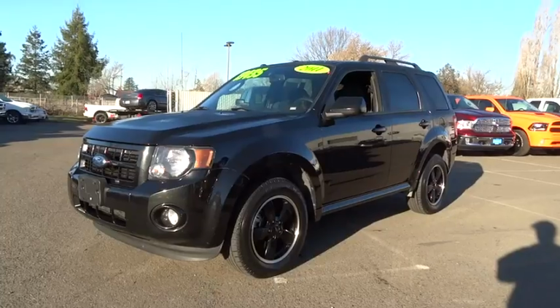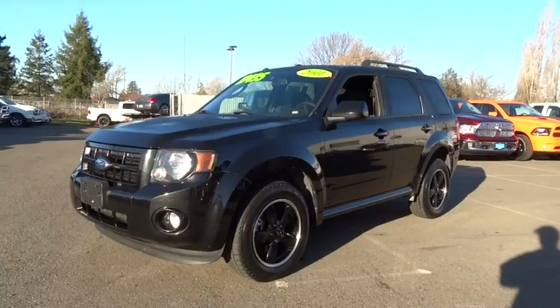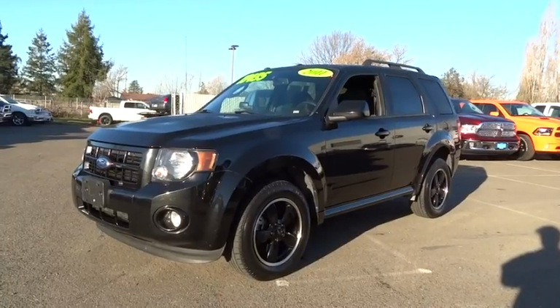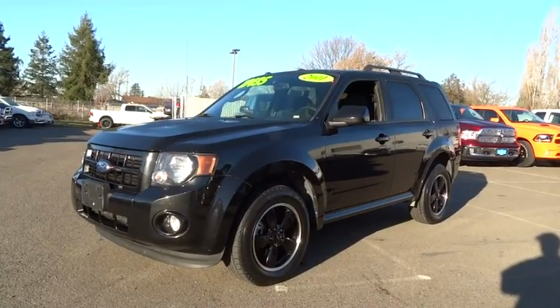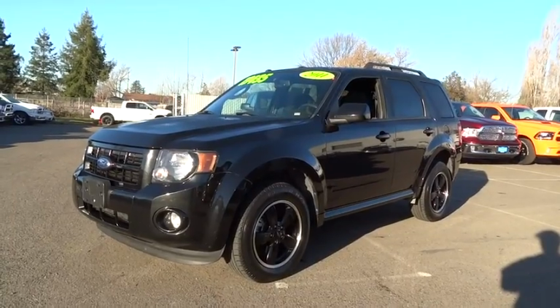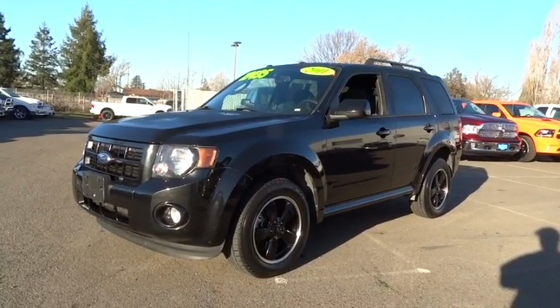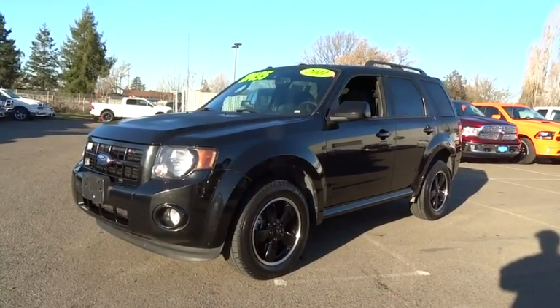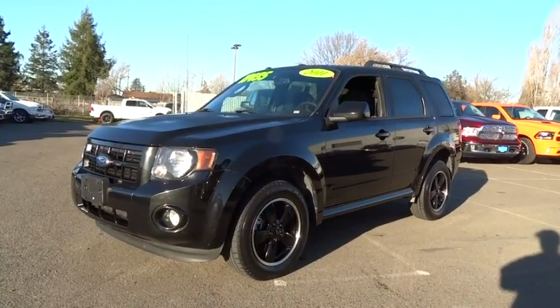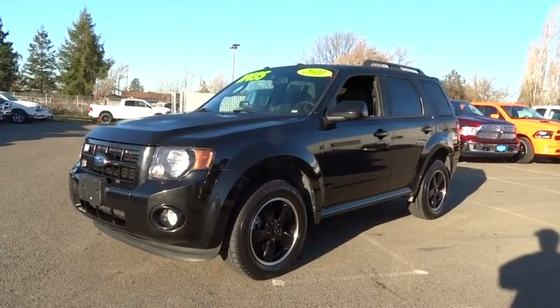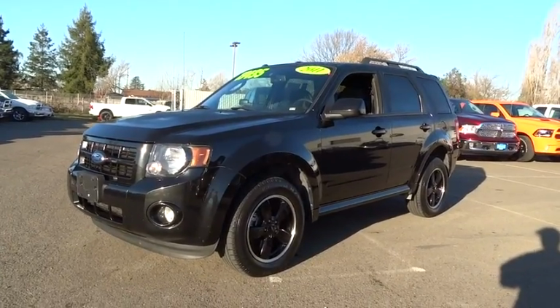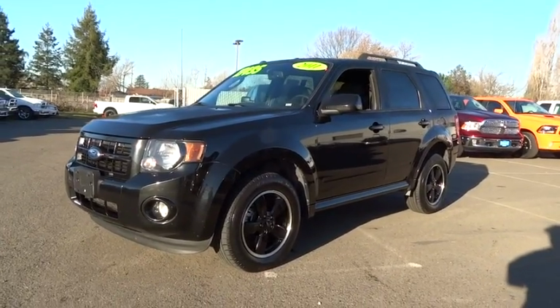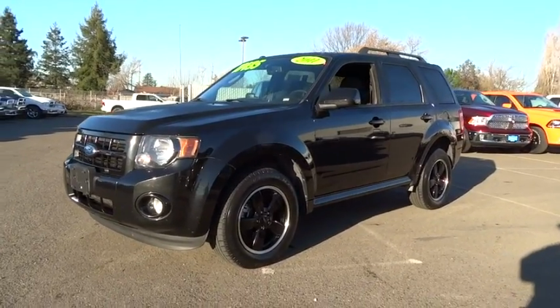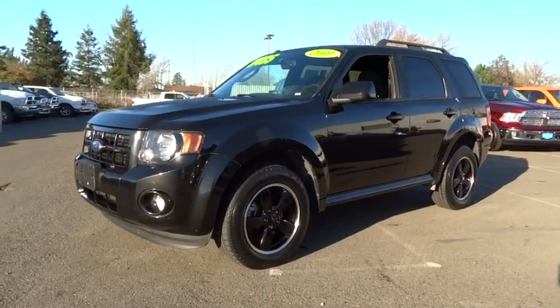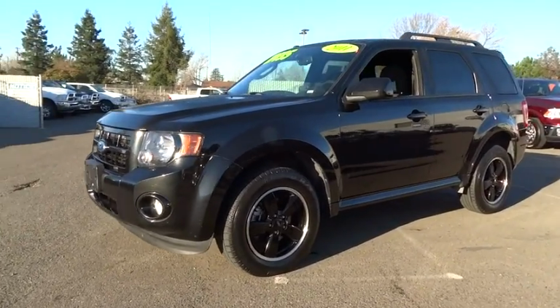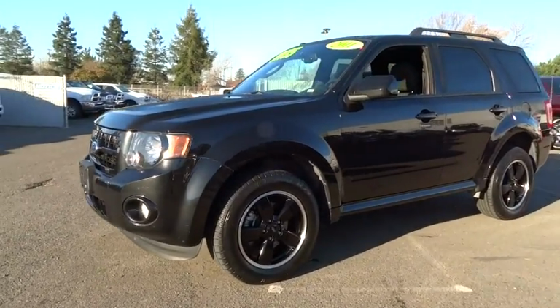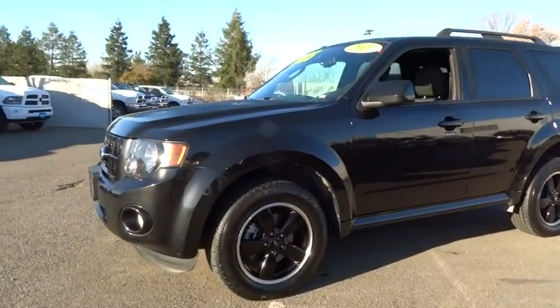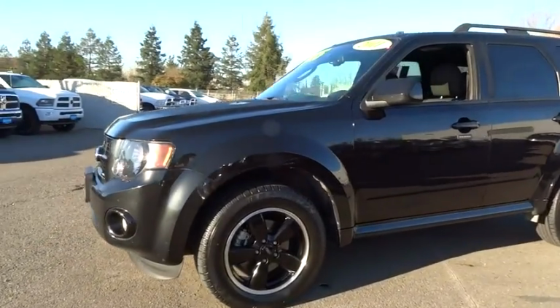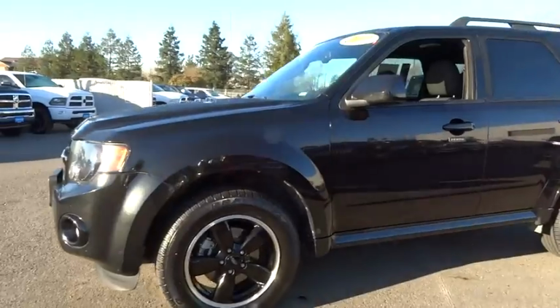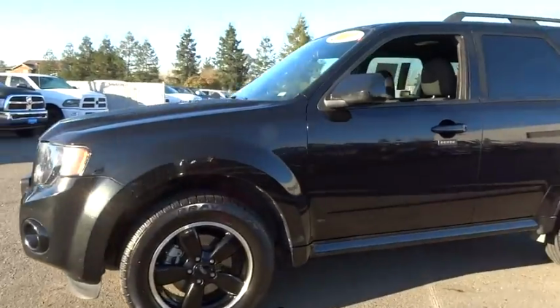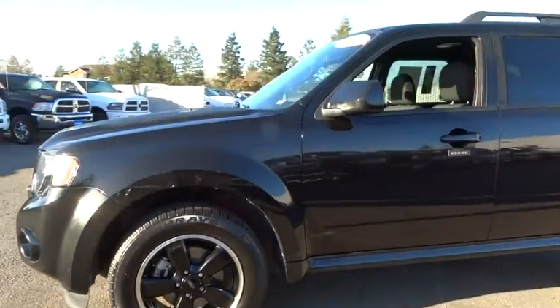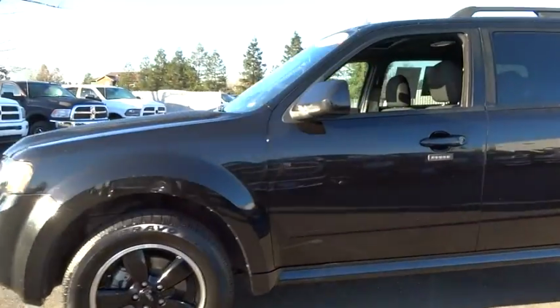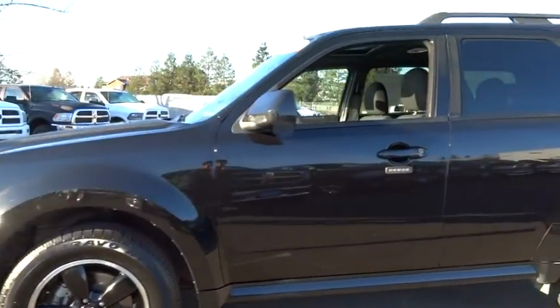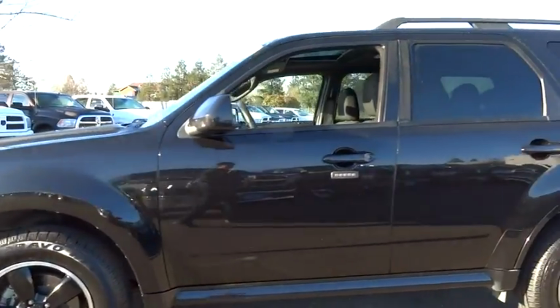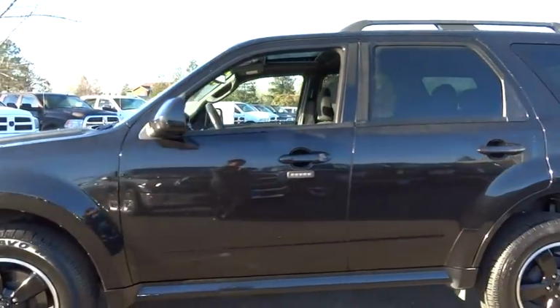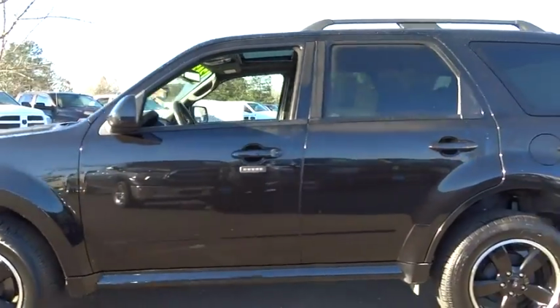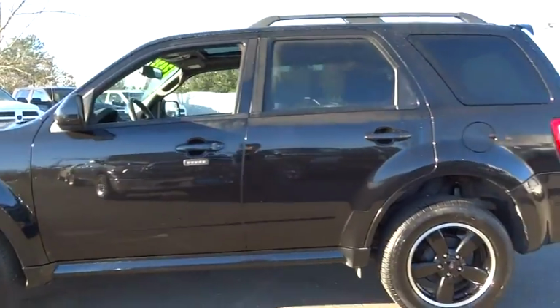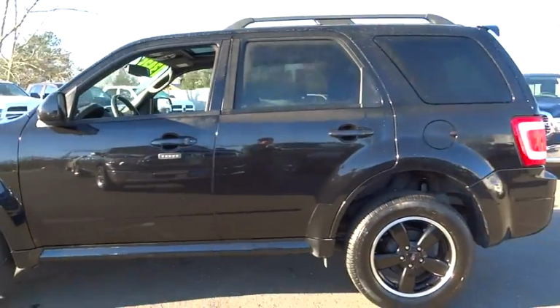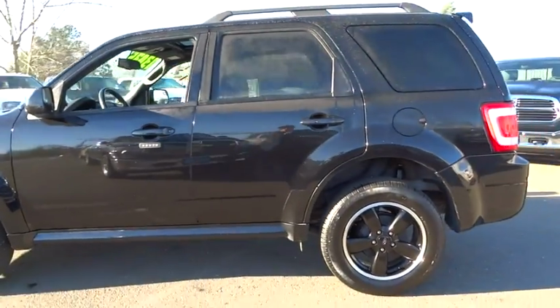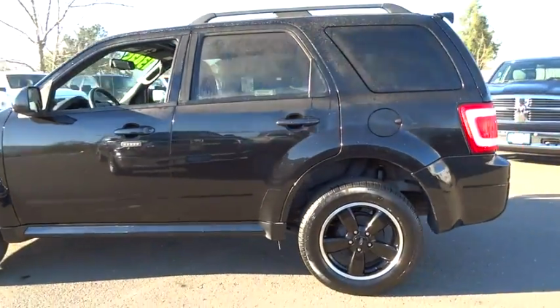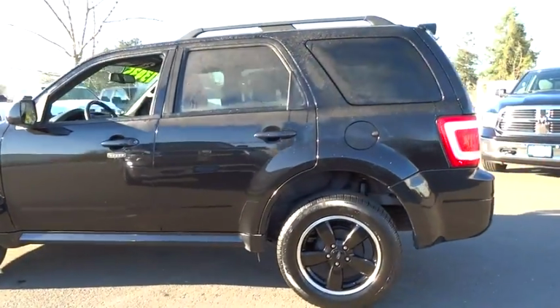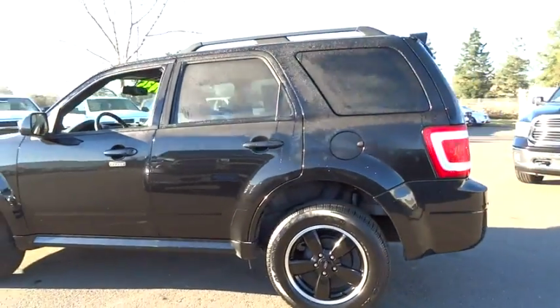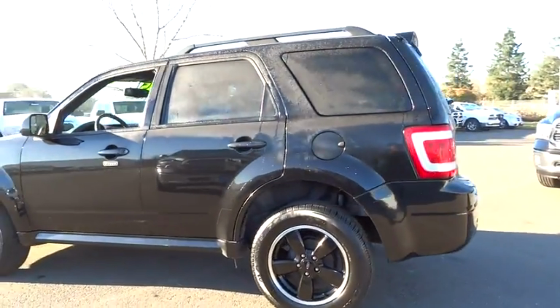2011 Ford Escape. Gas engines flex, tow, zip and go with Ford Escape. This vehicle has less than 65,000 miles.